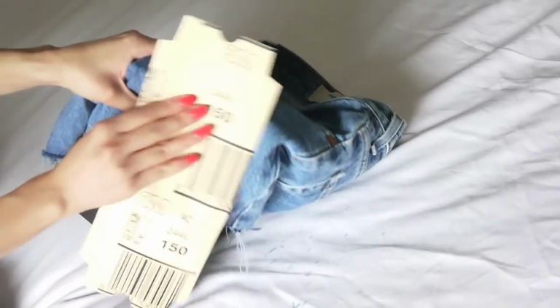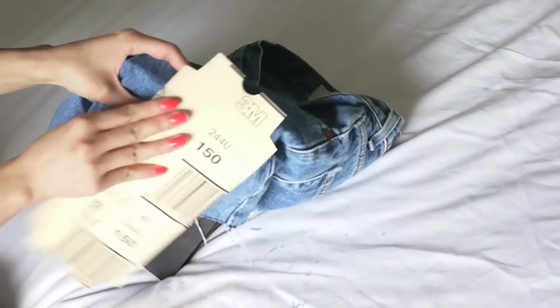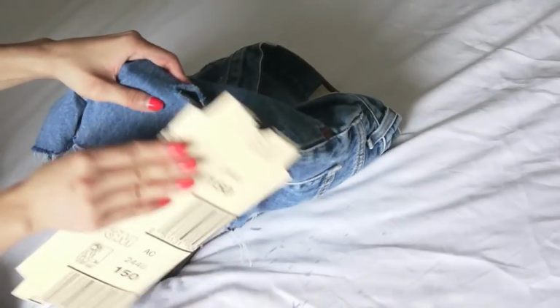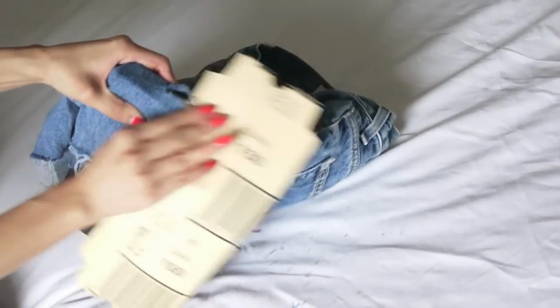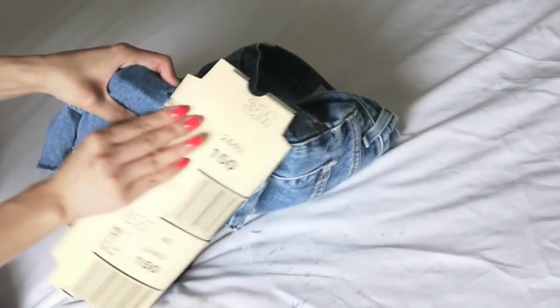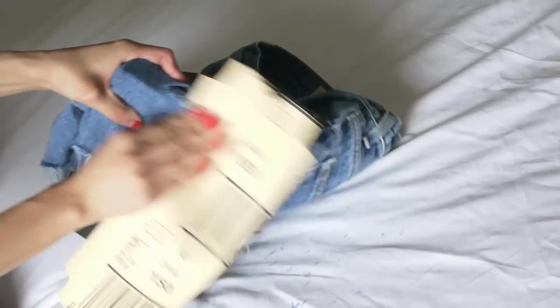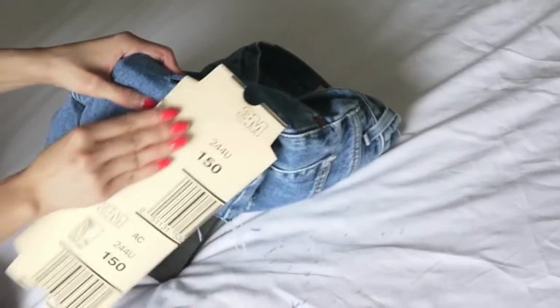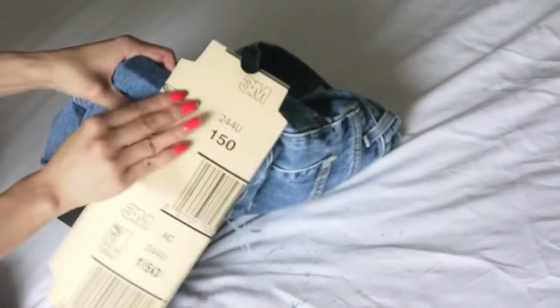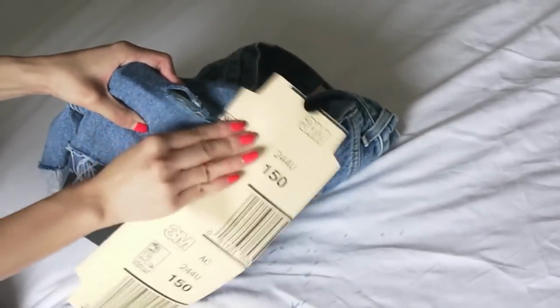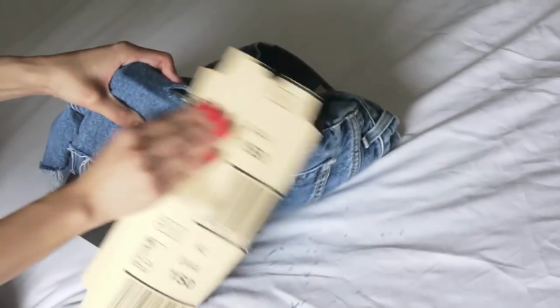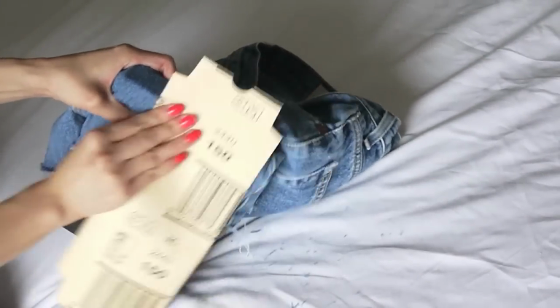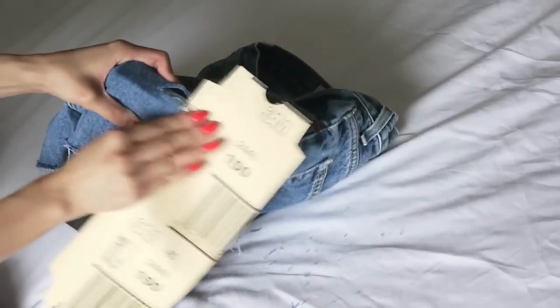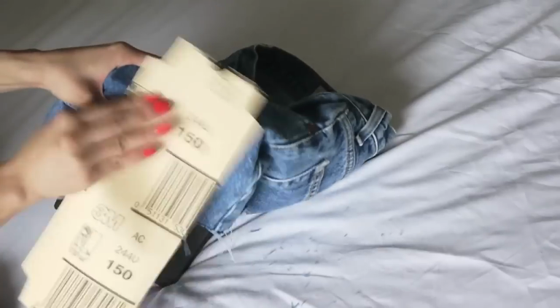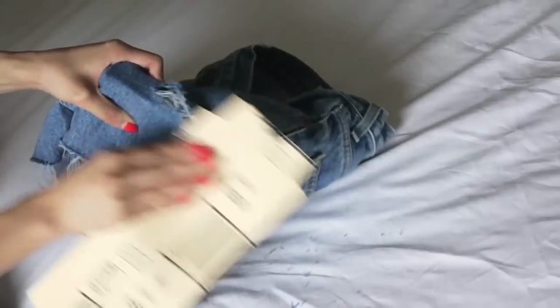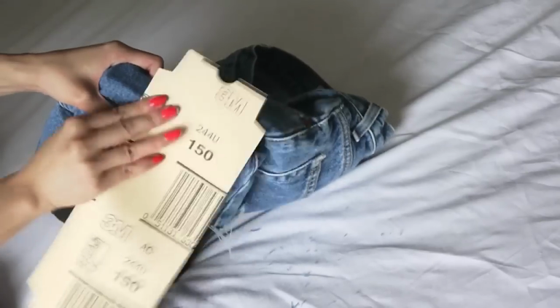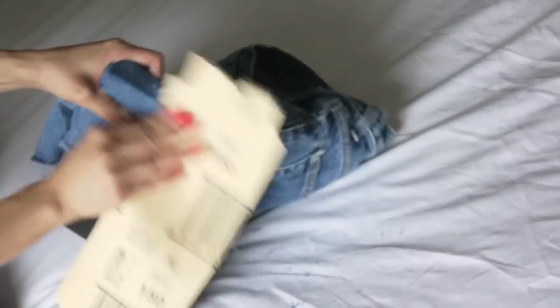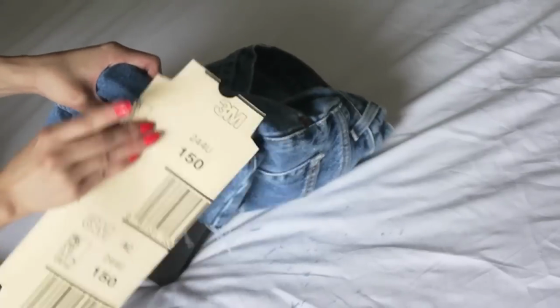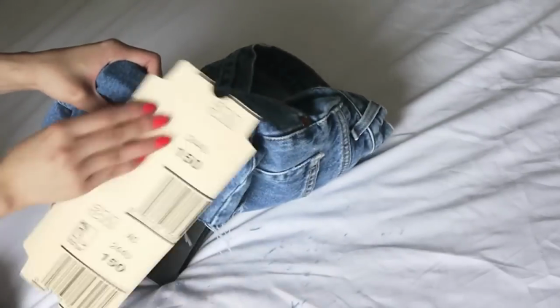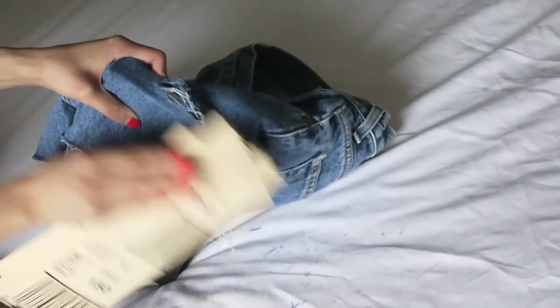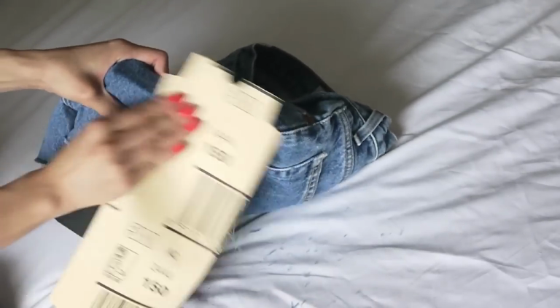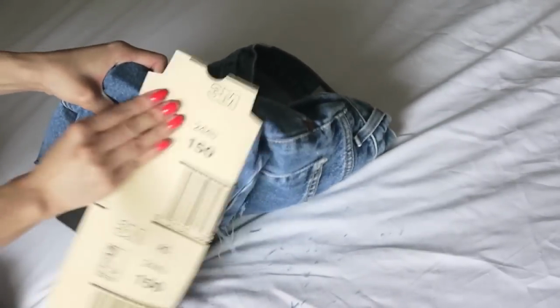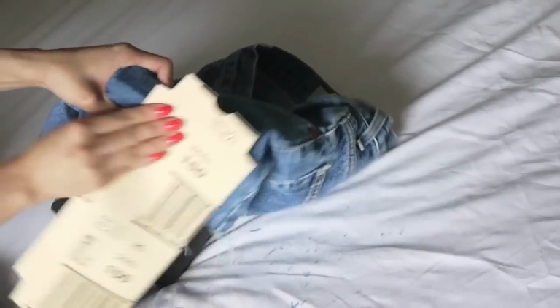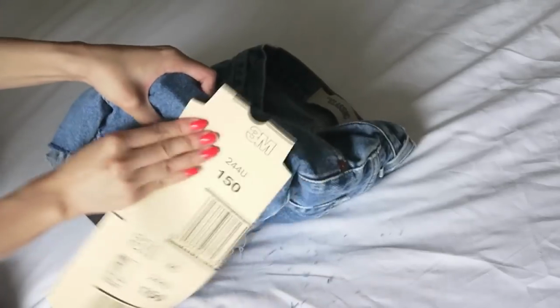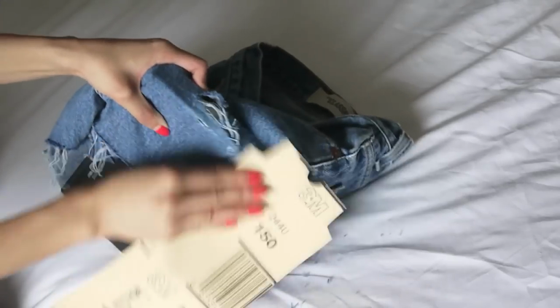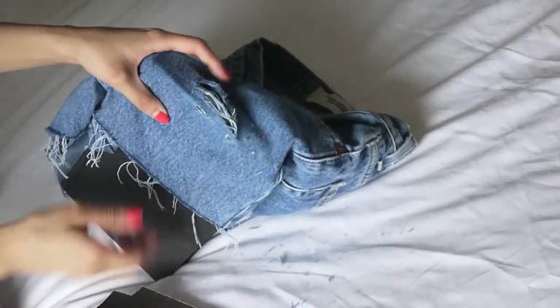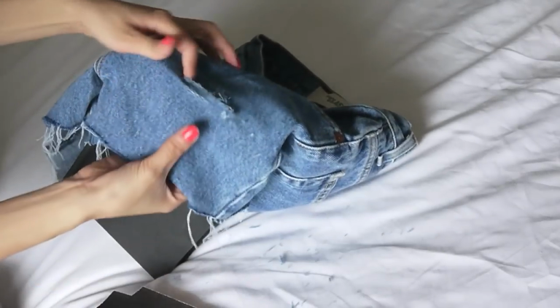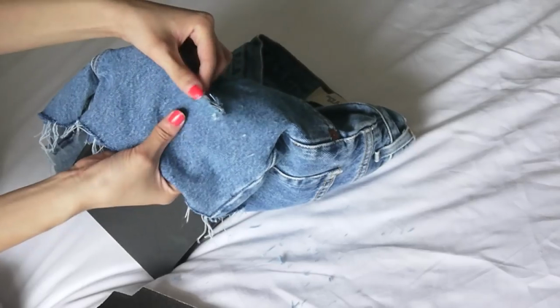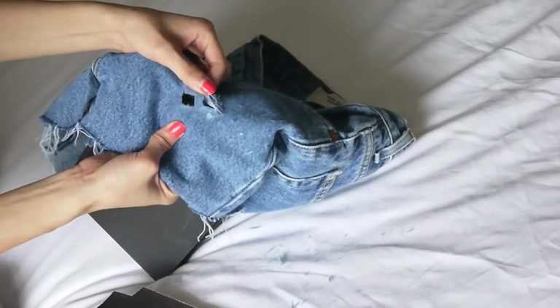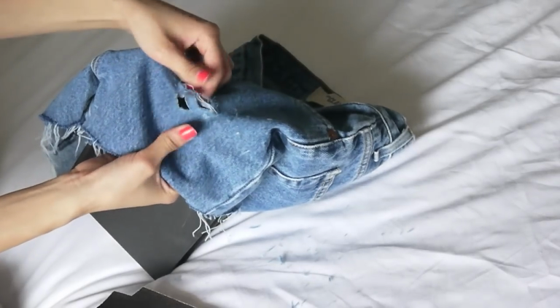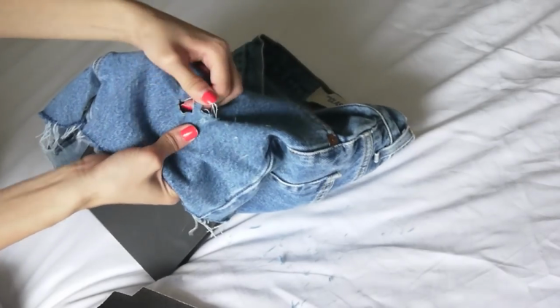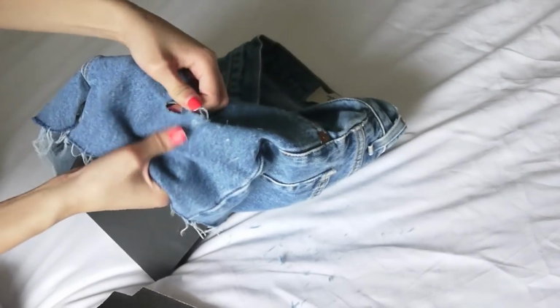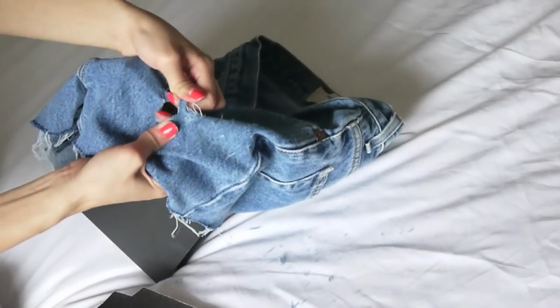You can actually make the hole even bigger — all you have to do is continue making little slits with the sandpaper. I'm just going to move the book down just a little bit, probably a centimeter or so, and make another distressed line with the sandpaper. Once you start to see the hole and the line form, you can just go ahead and rip the denim and pull apart the threads.